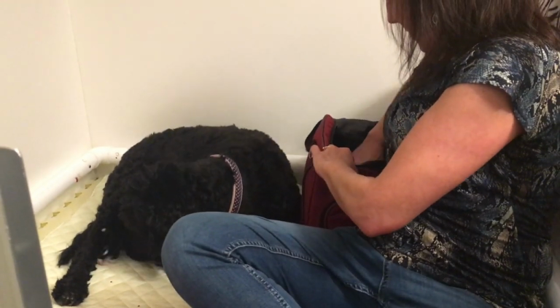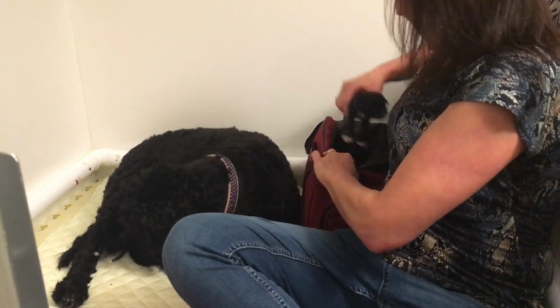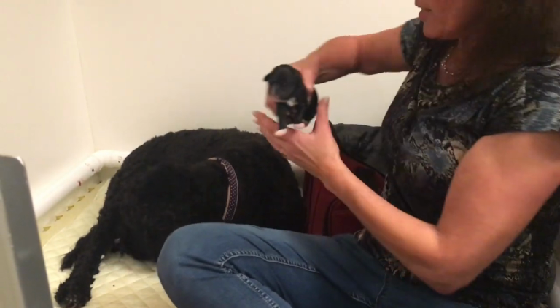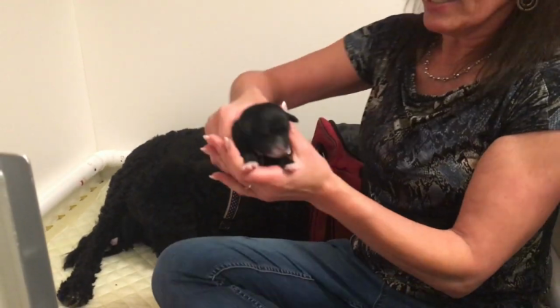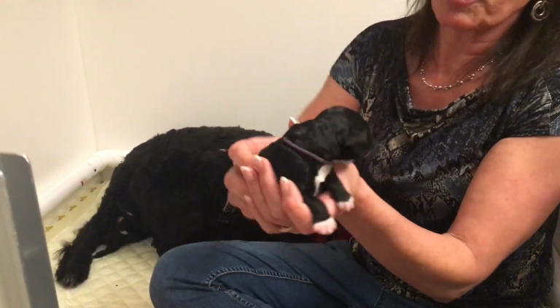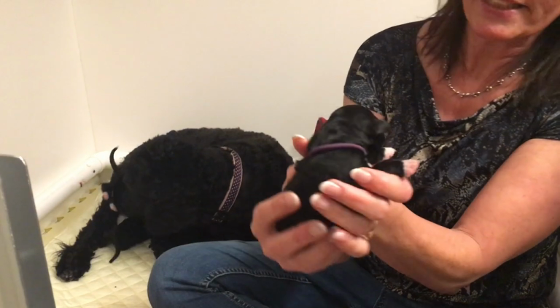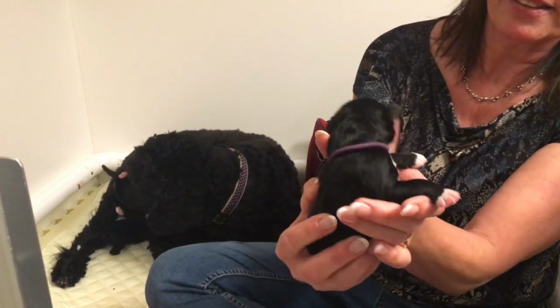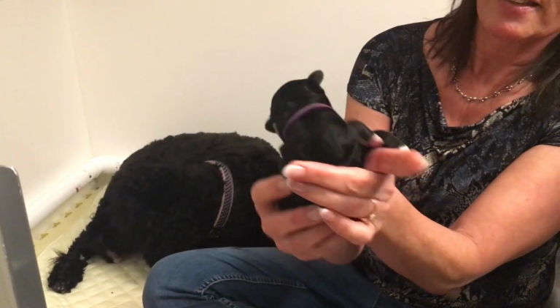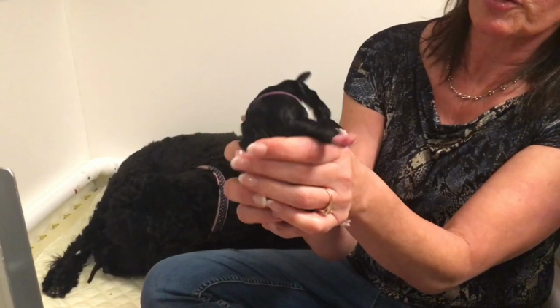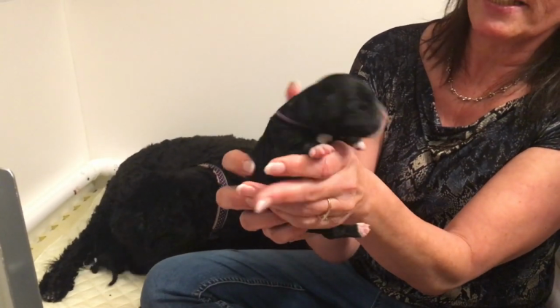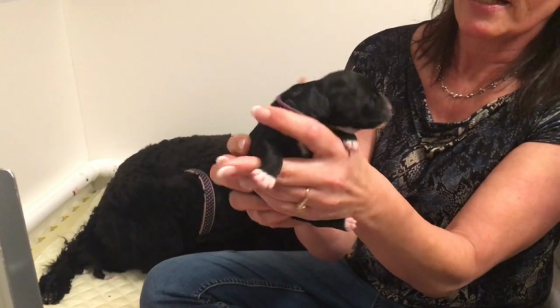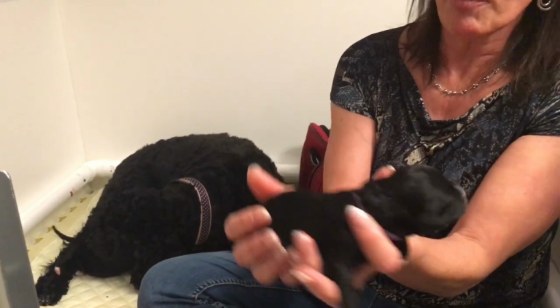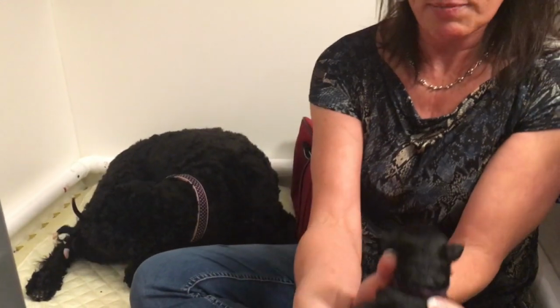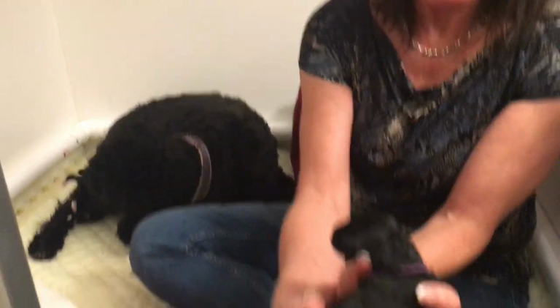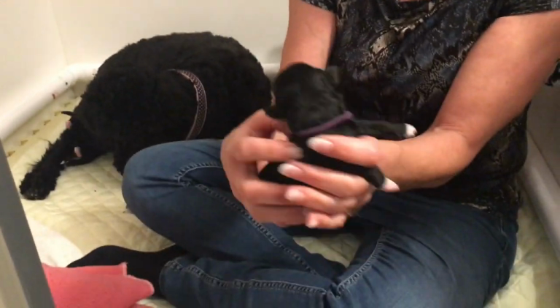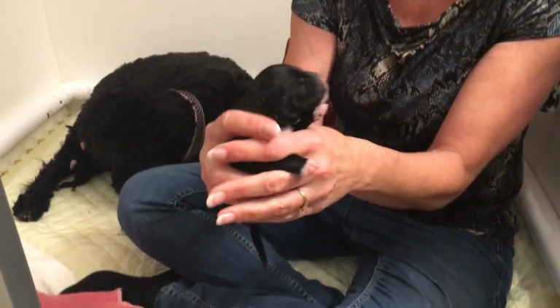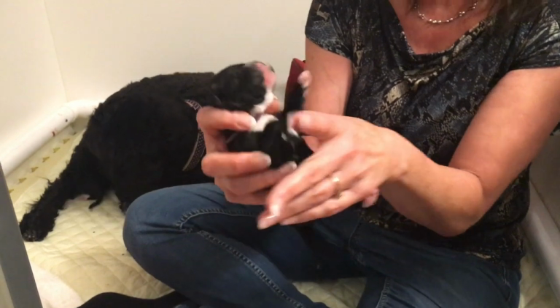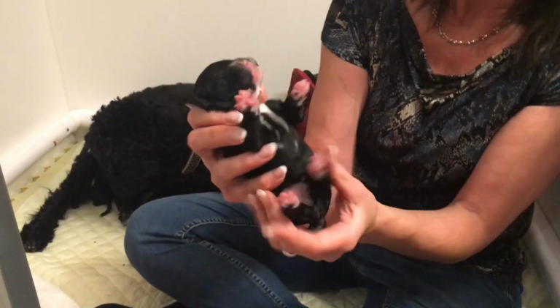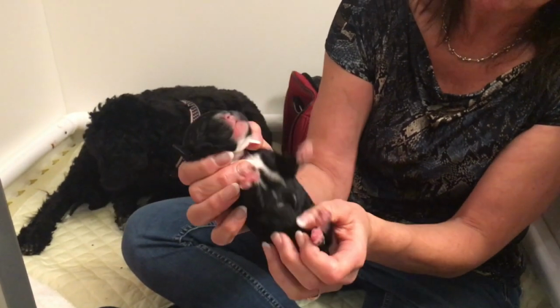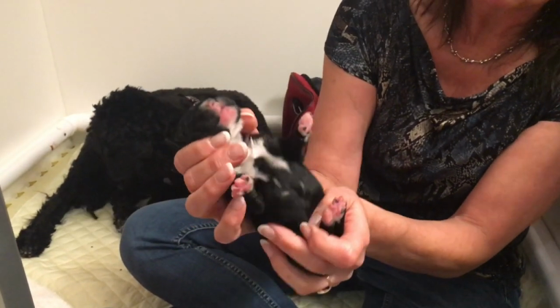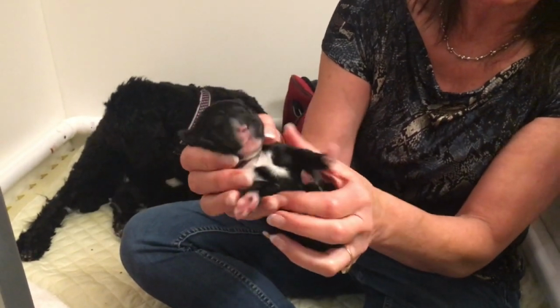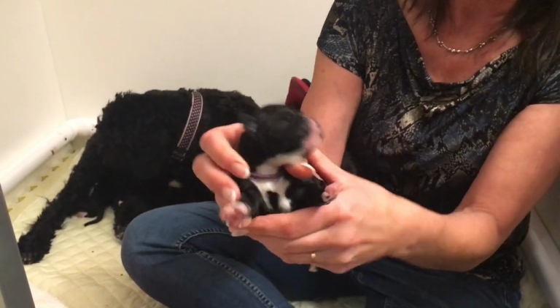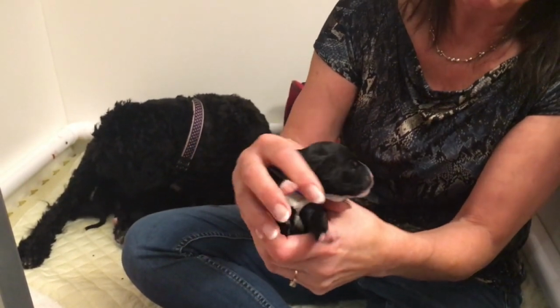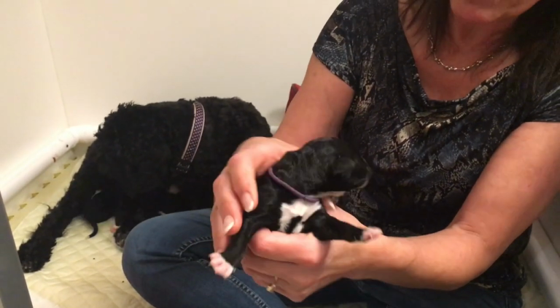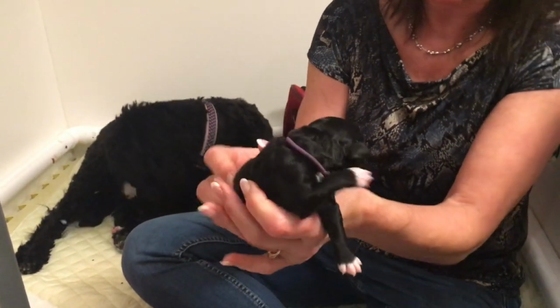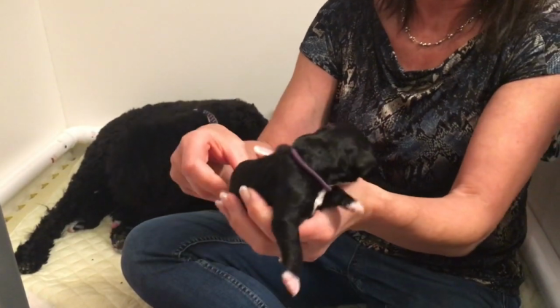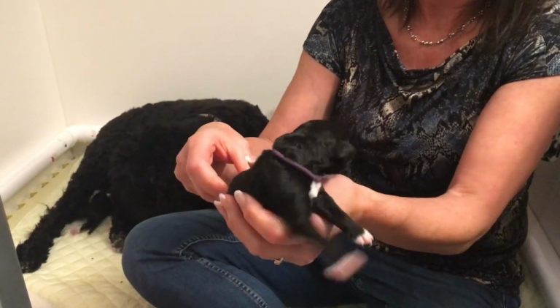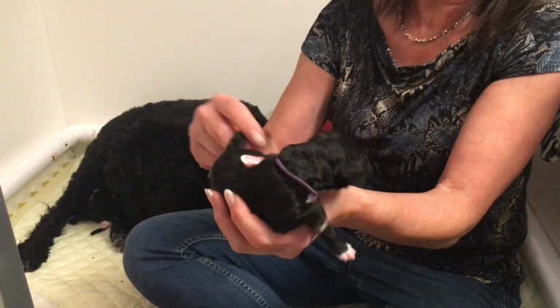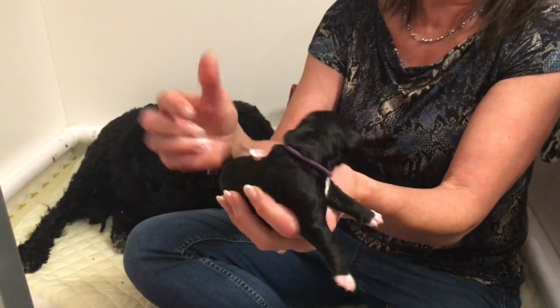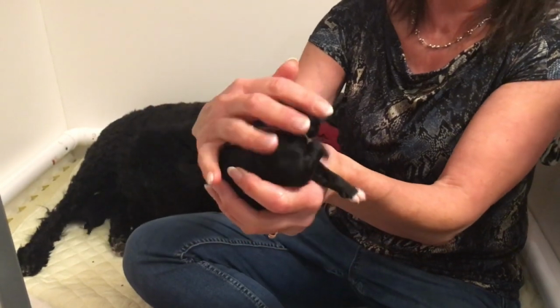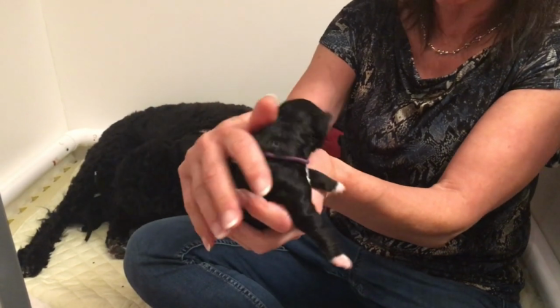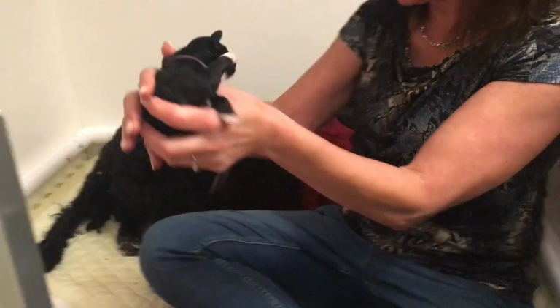So in here is Queenie. Queenie is mostly black but she has a nice white on her chest and a couple of white paws in the front, but no tip on her tail. She's got a black tail.